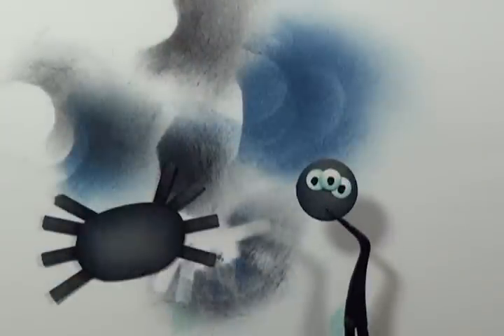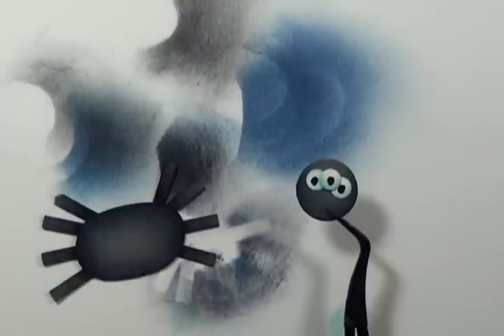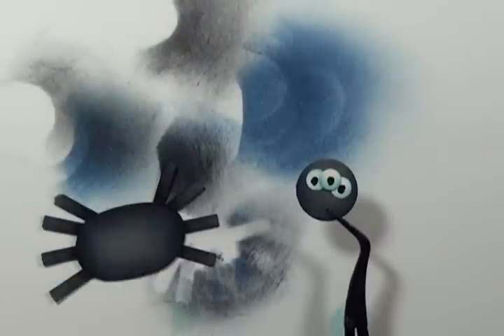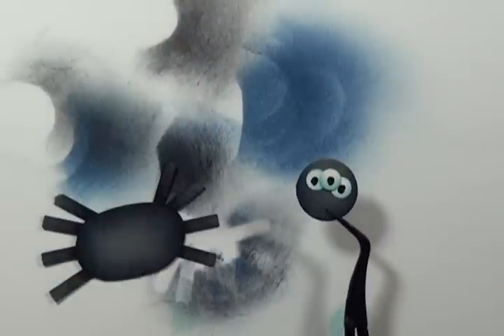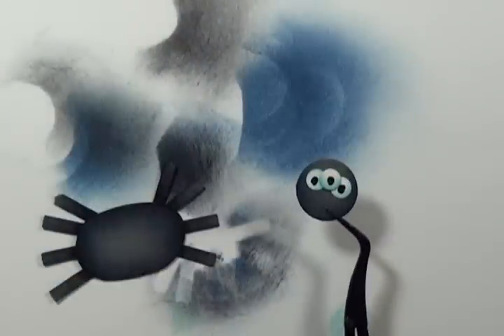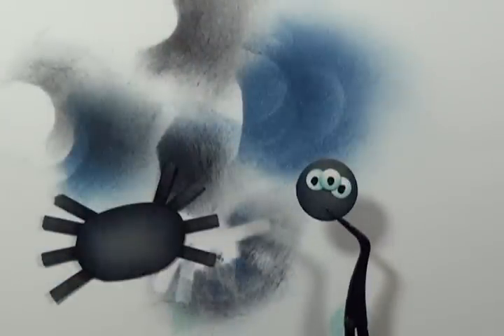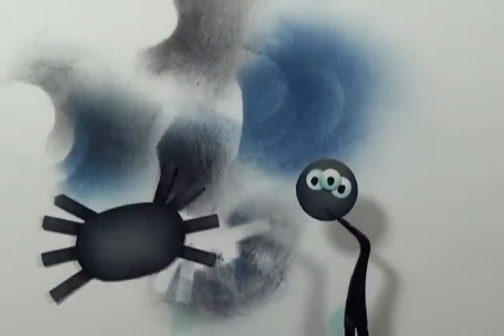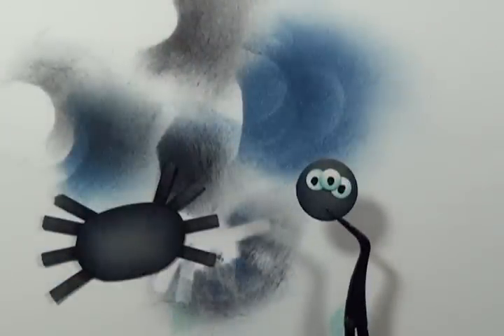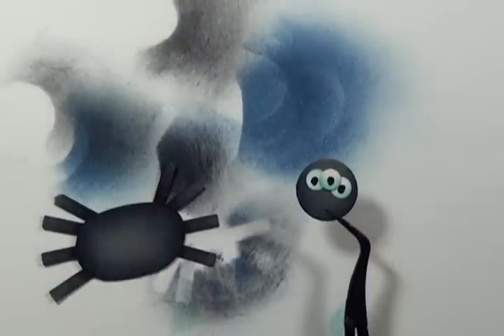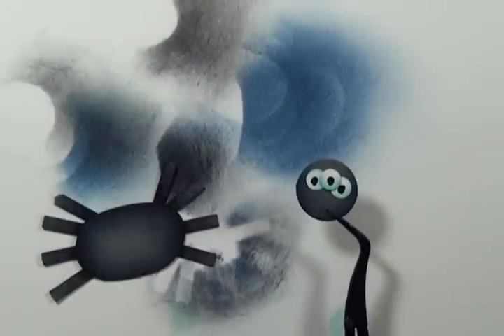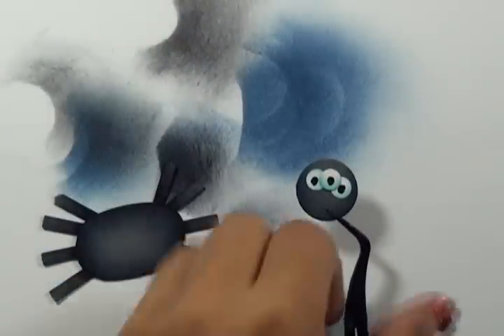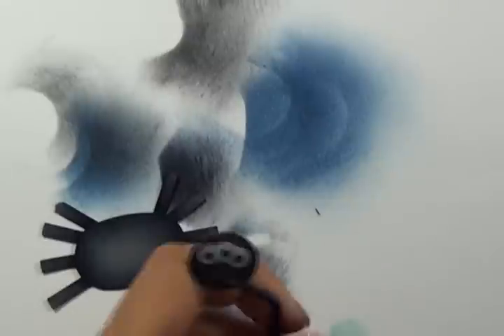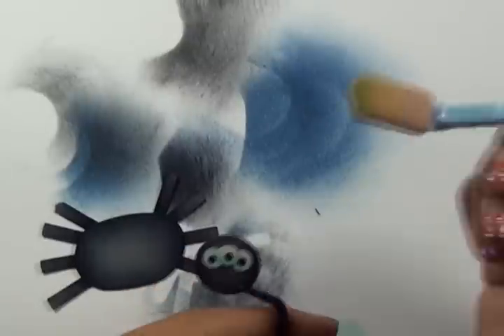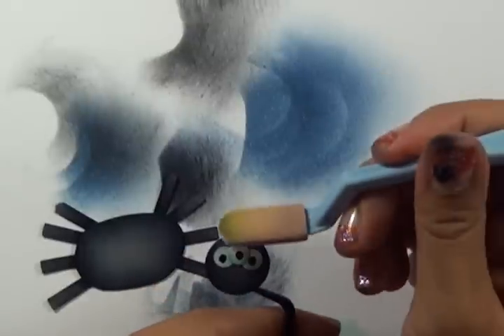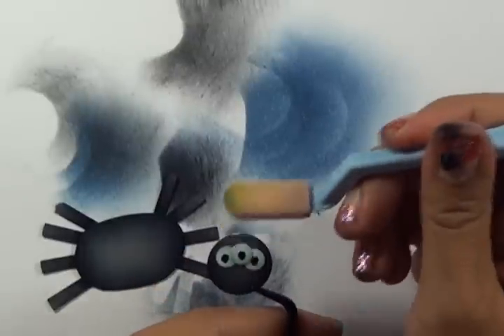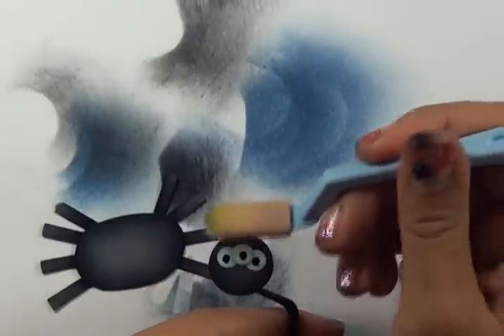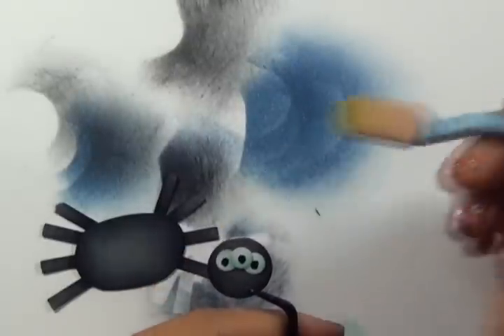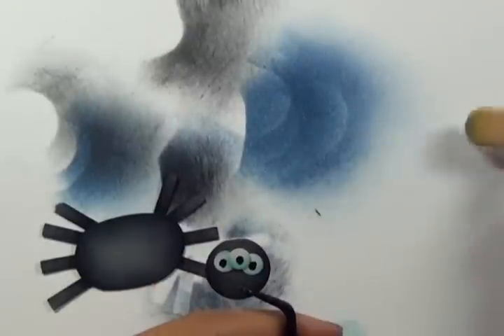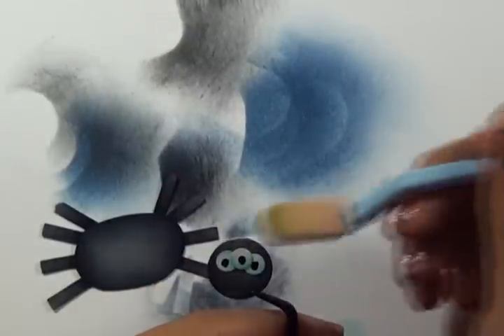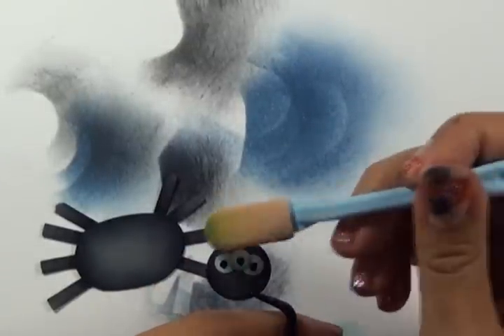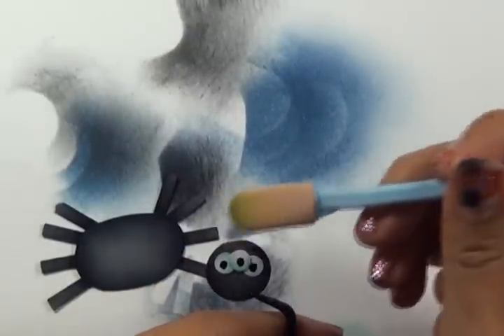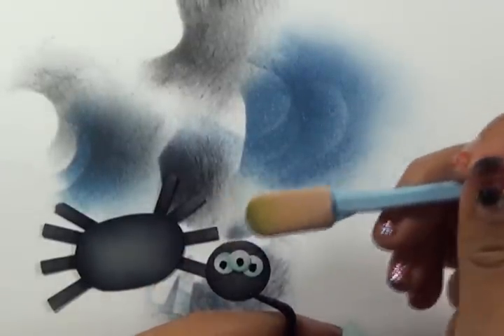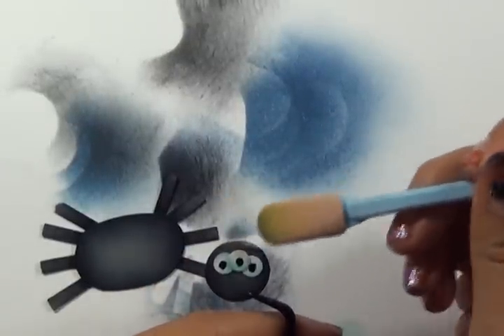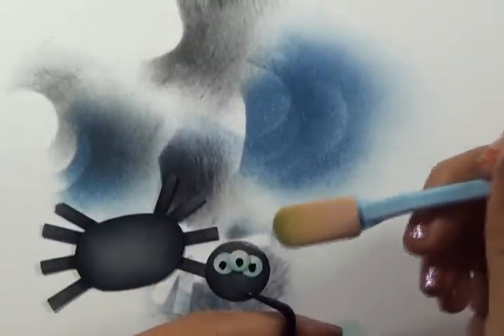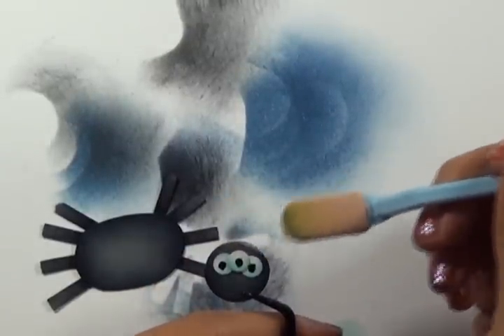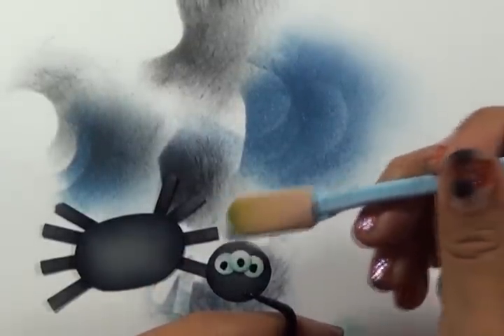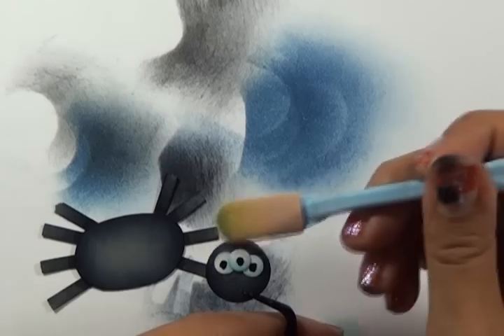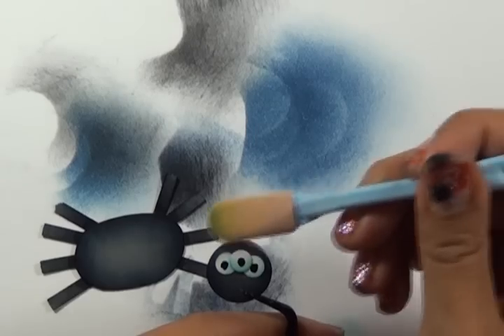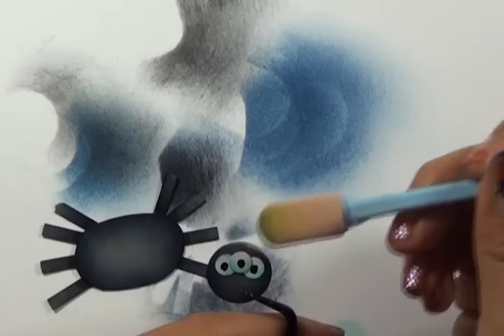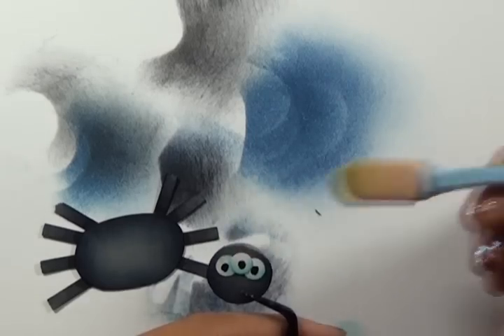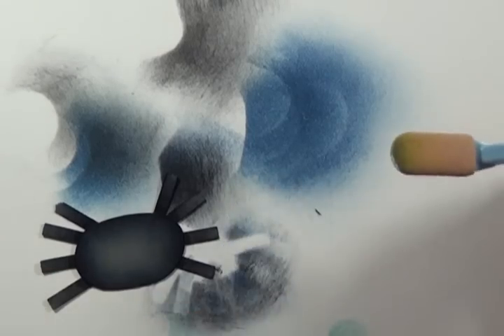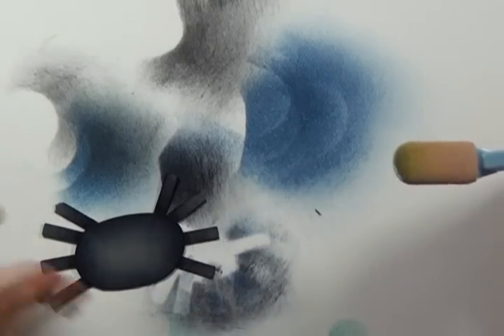Now I'm going to take my pieces and grab a little bit of white chalk or pastel — I'm using white Pan Pastel myself, but you can use a nice white chalk — to add a bit of highlight.